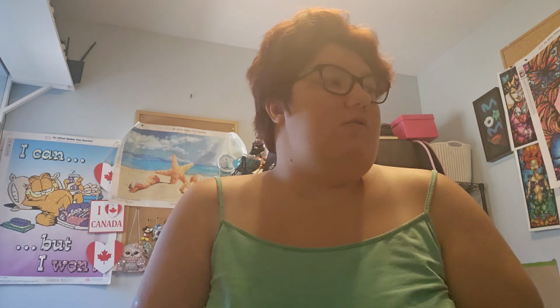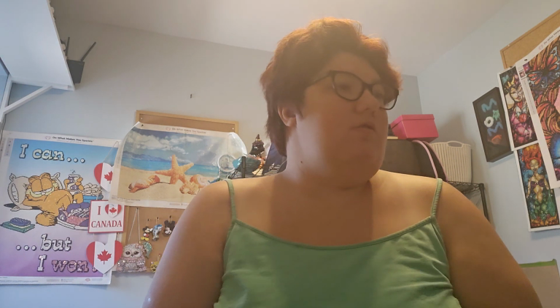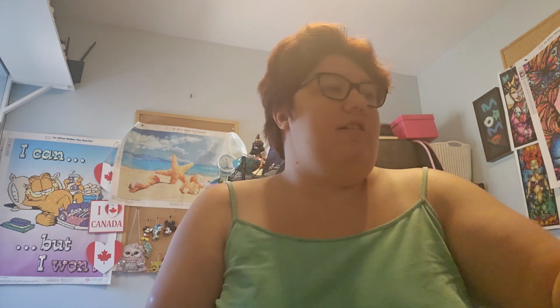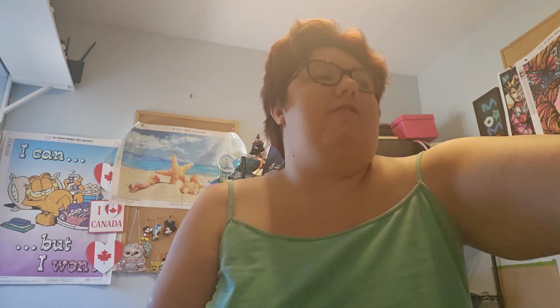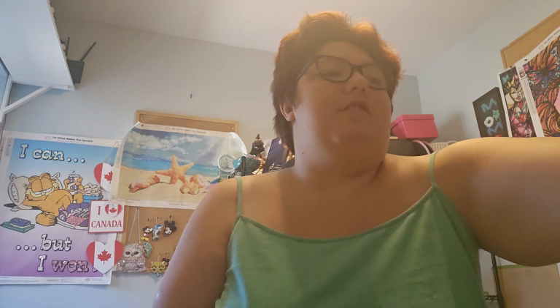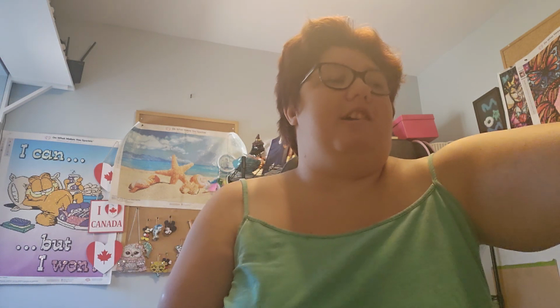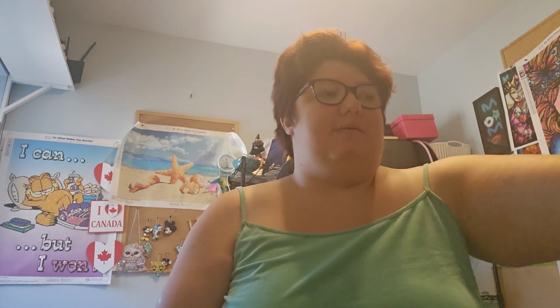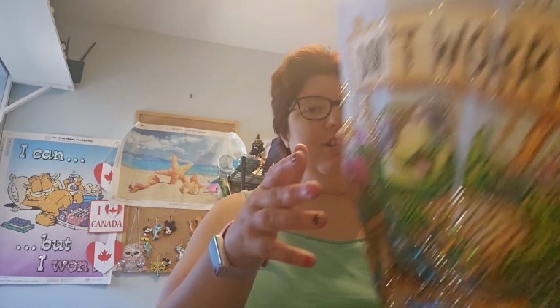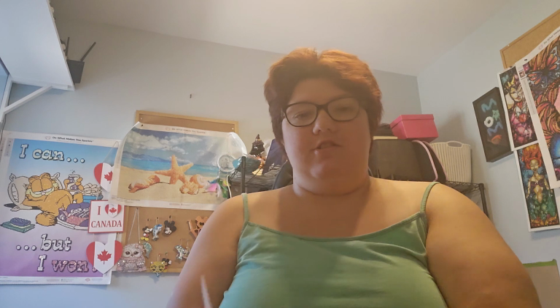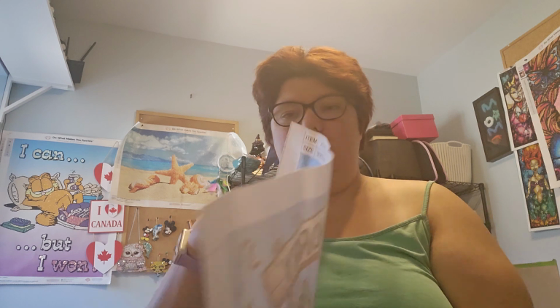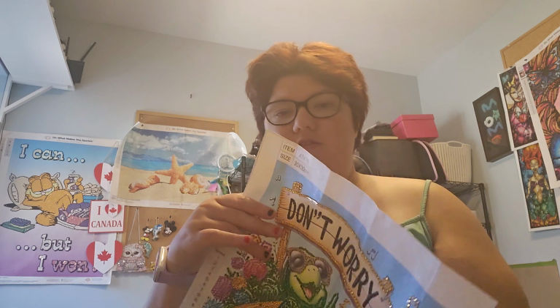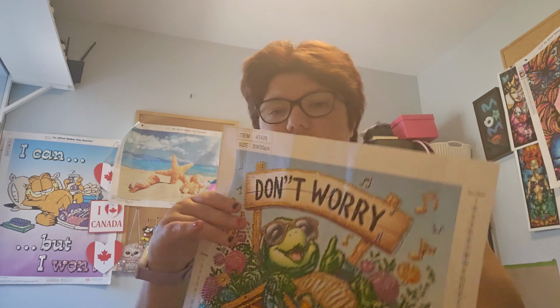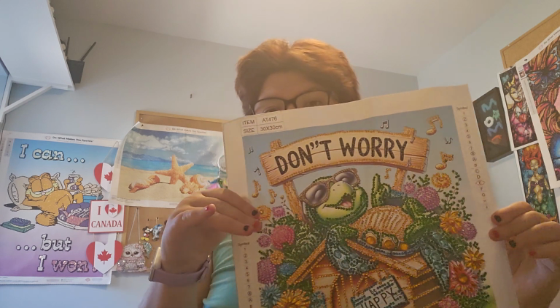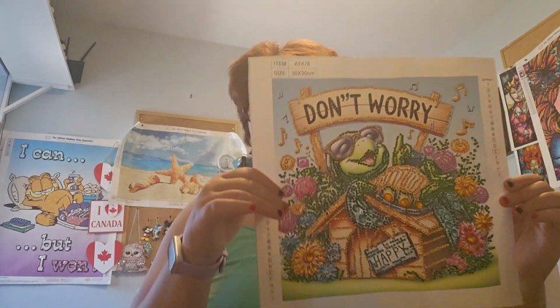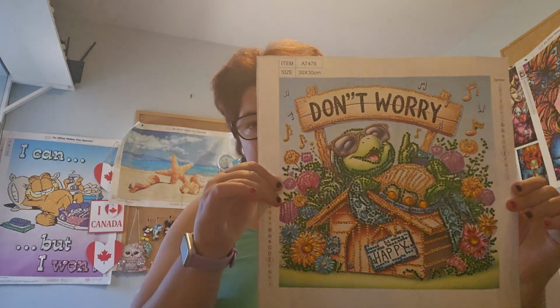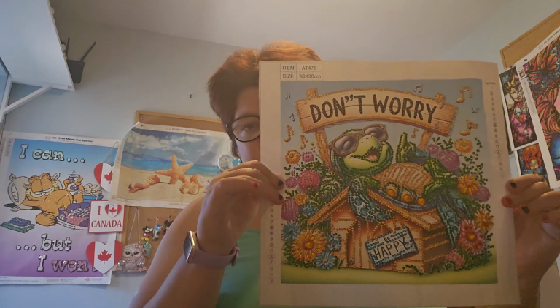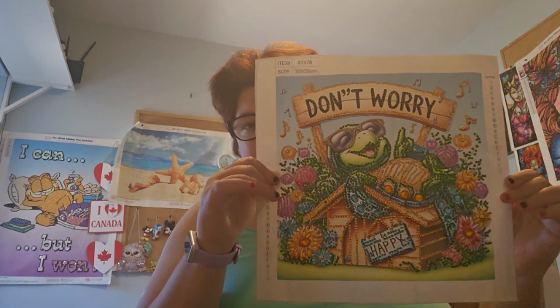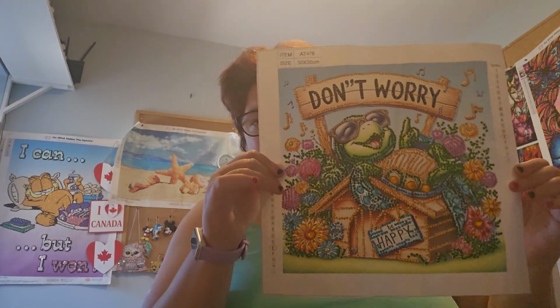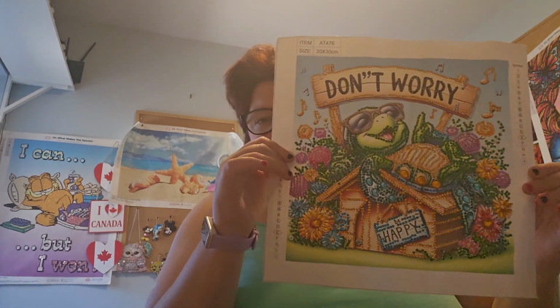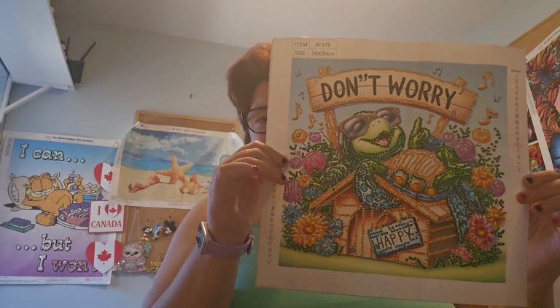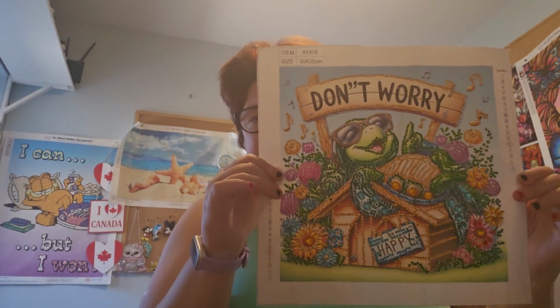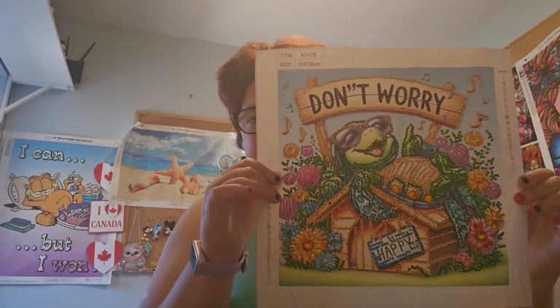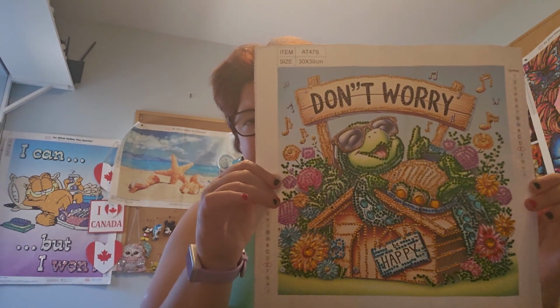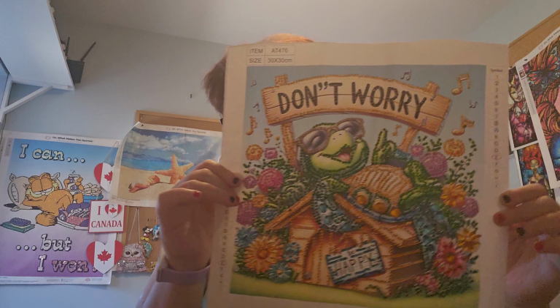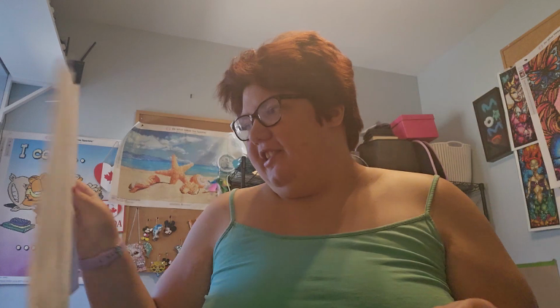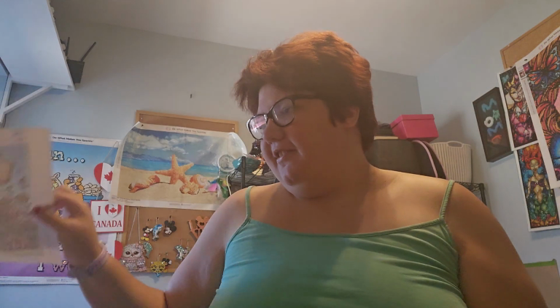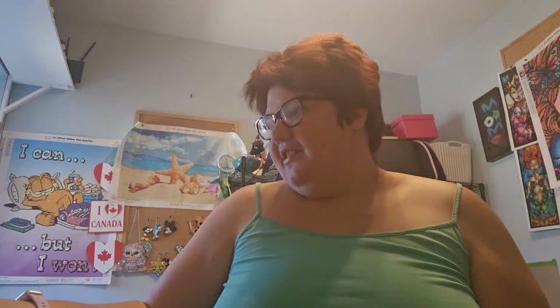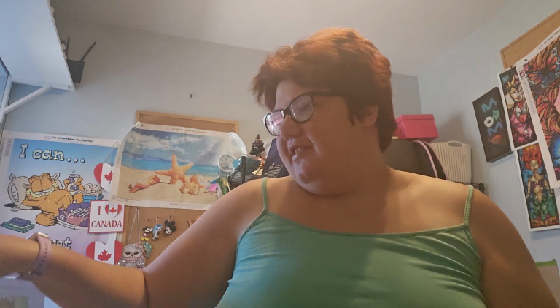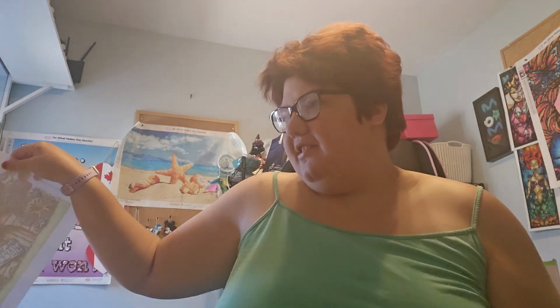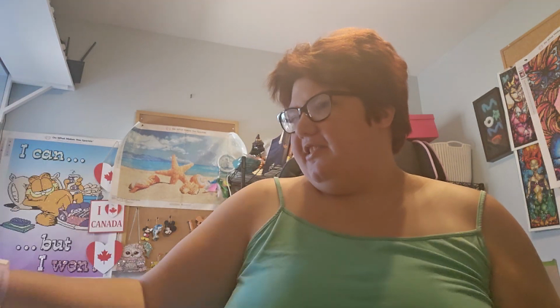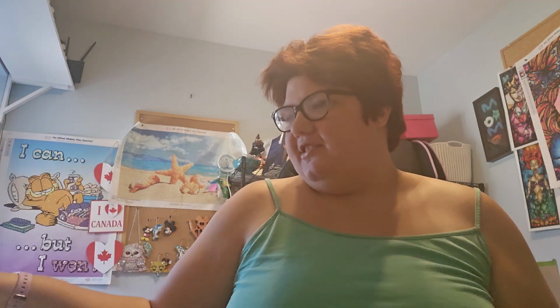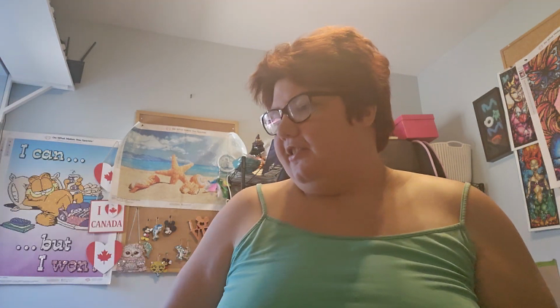Now this is the one that I just finished — that 'Don't Worry Be Happy.' Isn't that cute? It turned out so good.